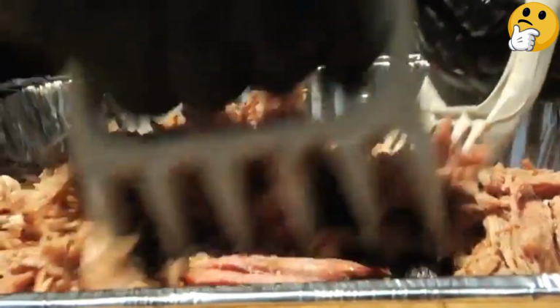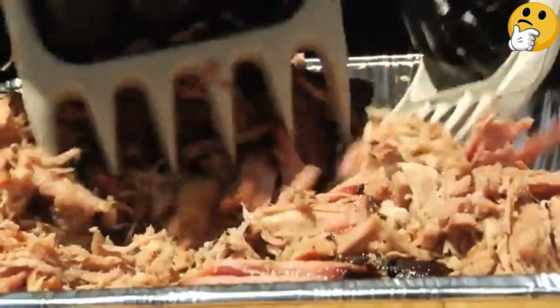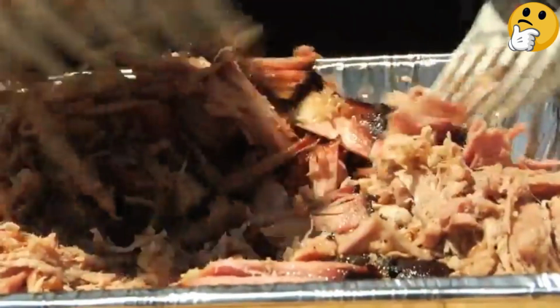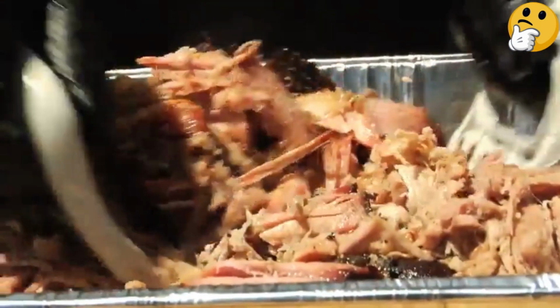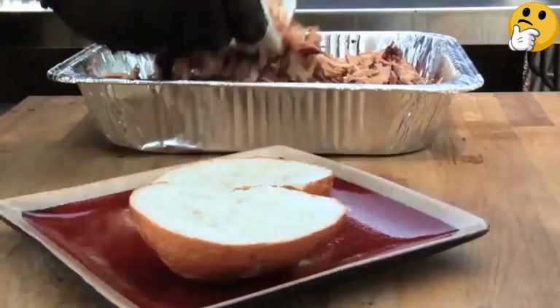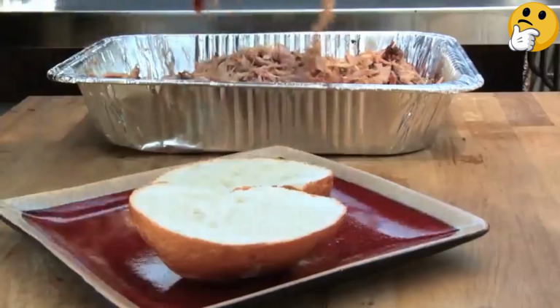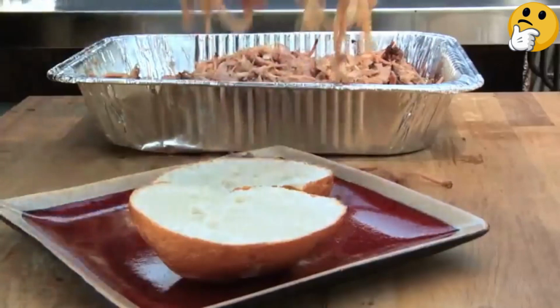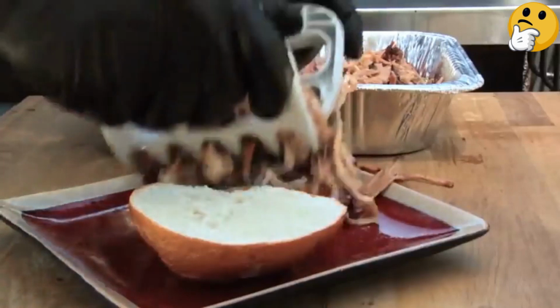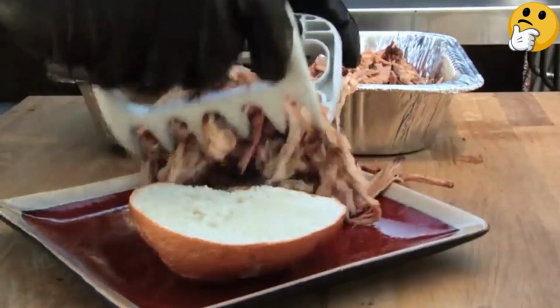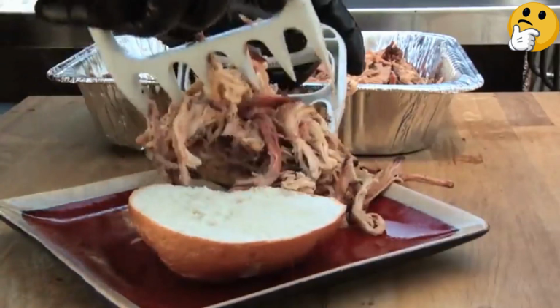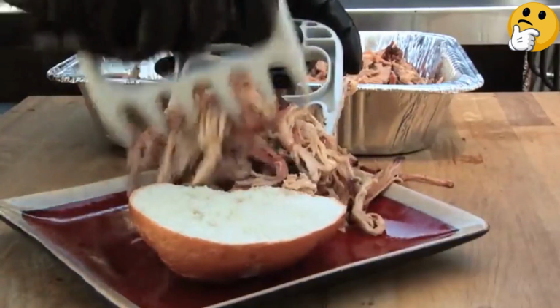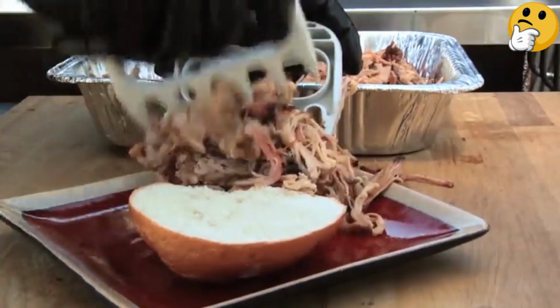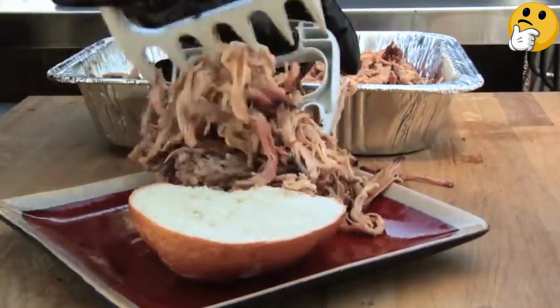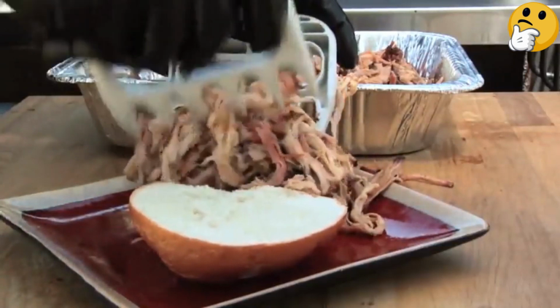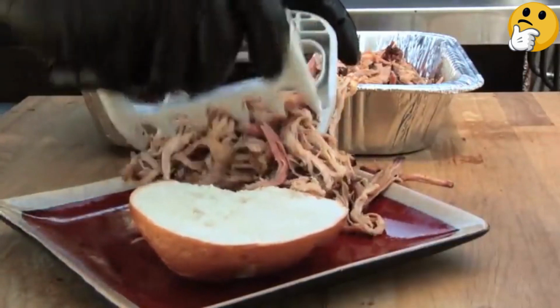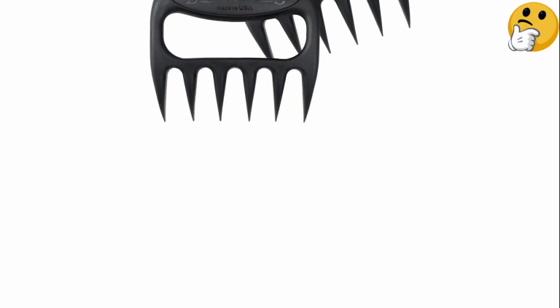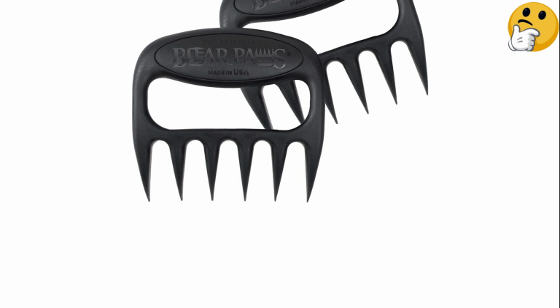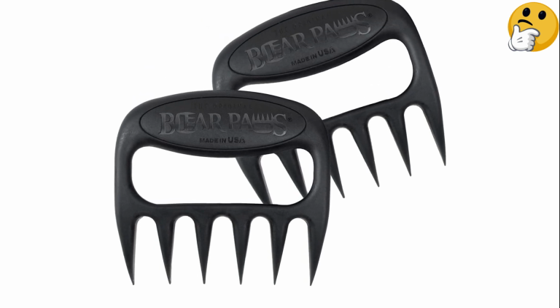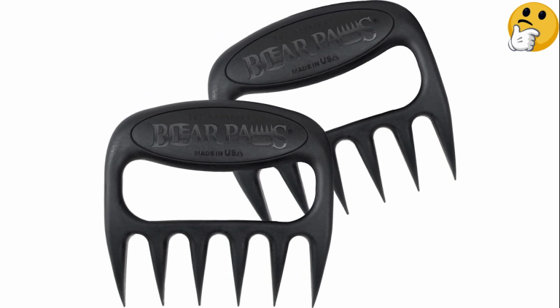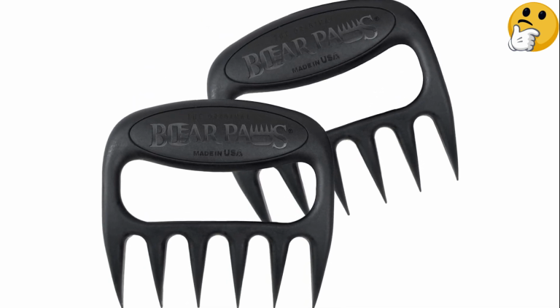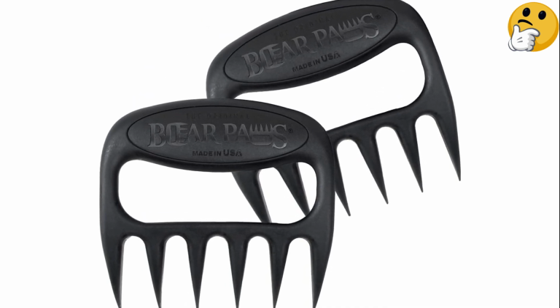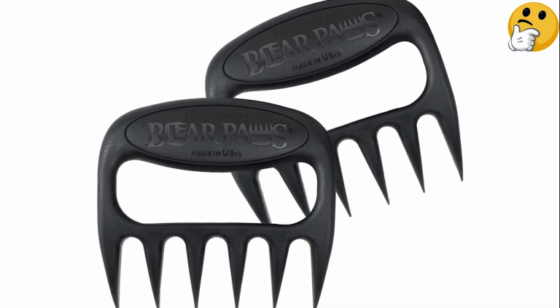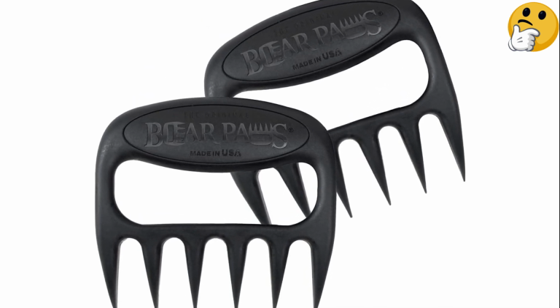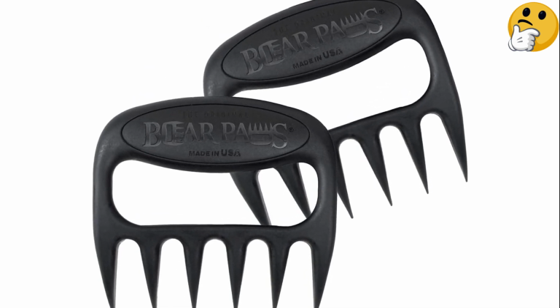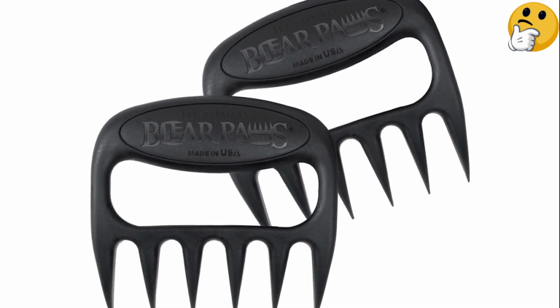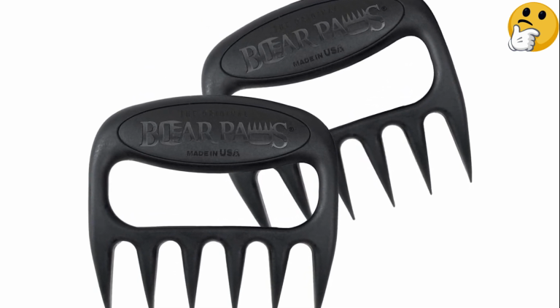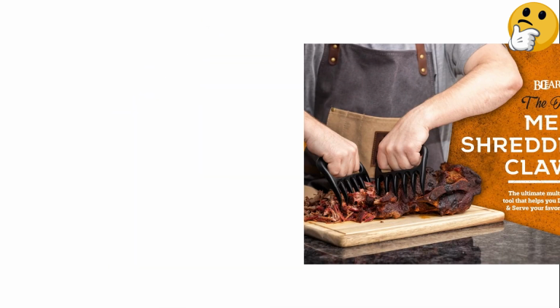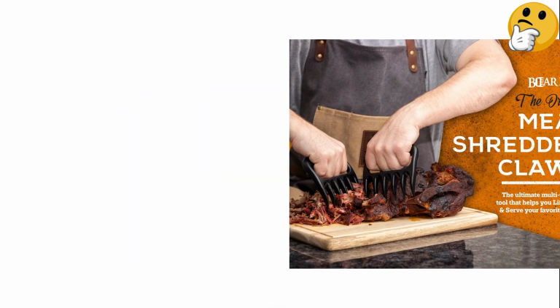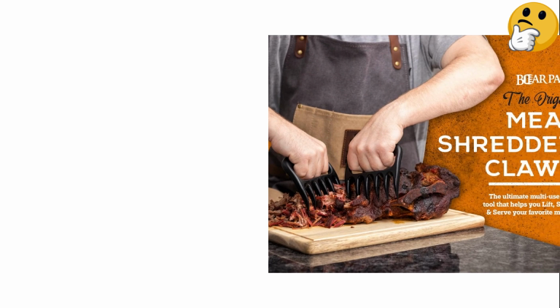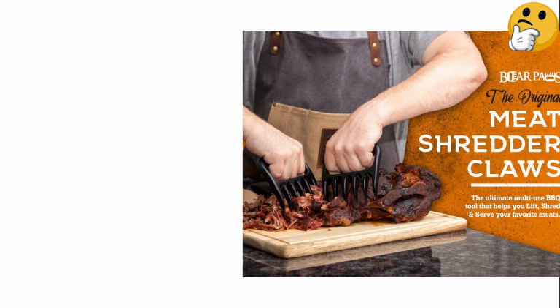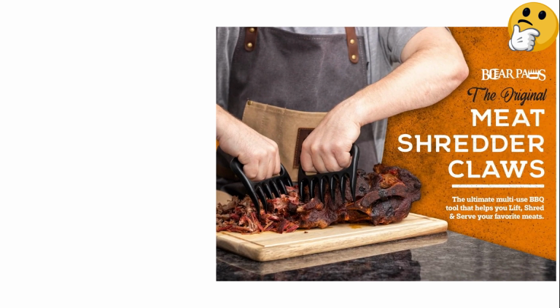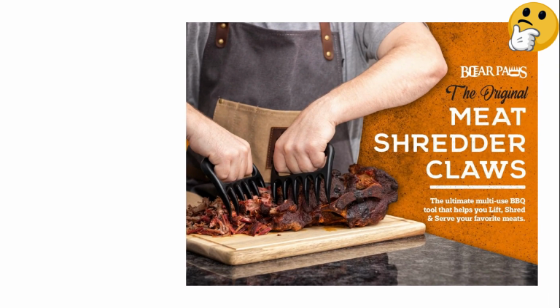The original Bear Paws material is heat-resistant up to 475 degrees, which should be enough to handle most grilling or smoking situations. But be careful to keep them away from grill grates, direct flame, or hot coals, which can melt the nylon.